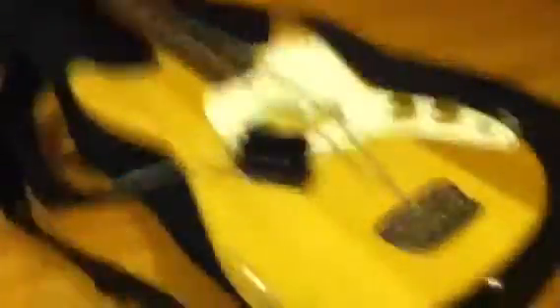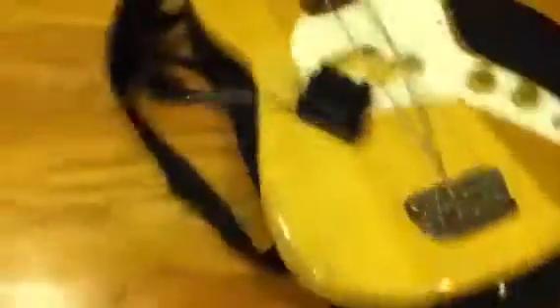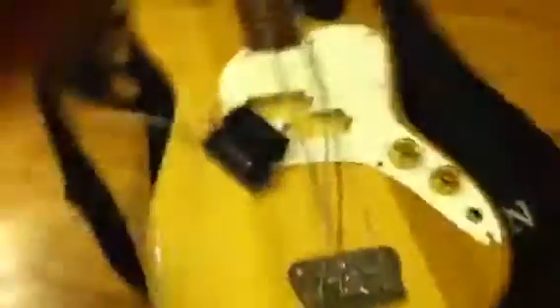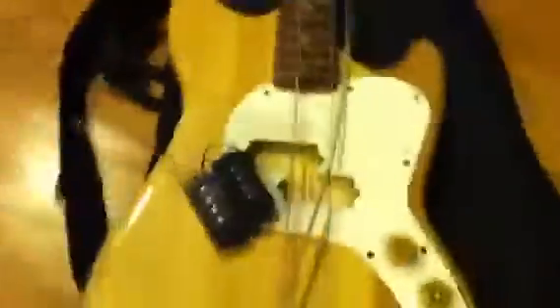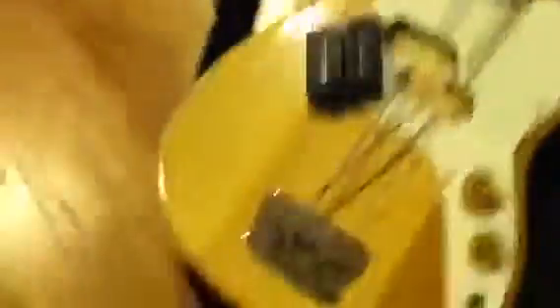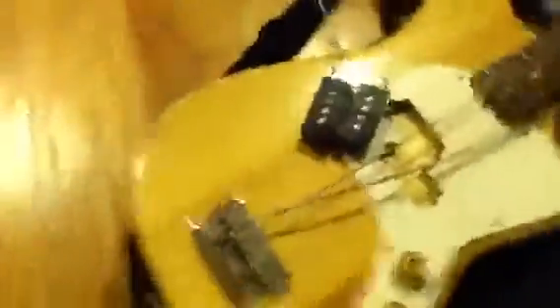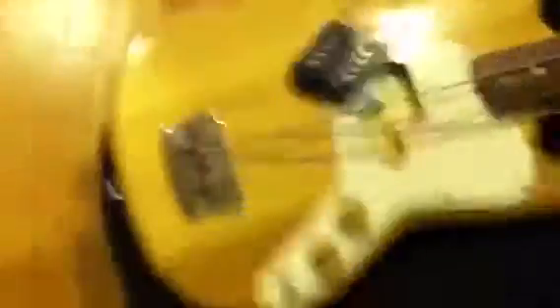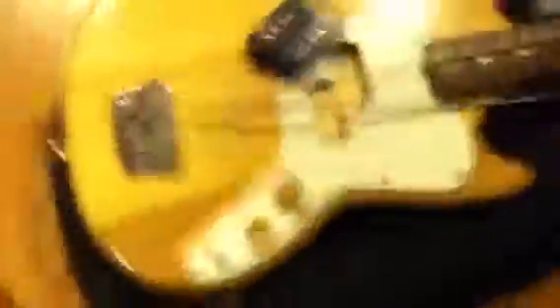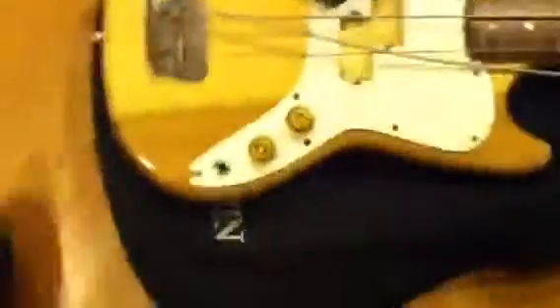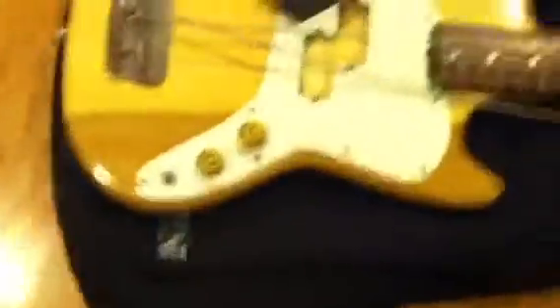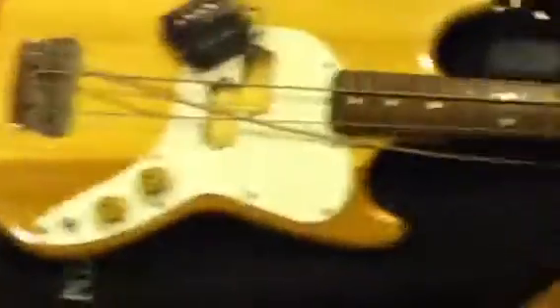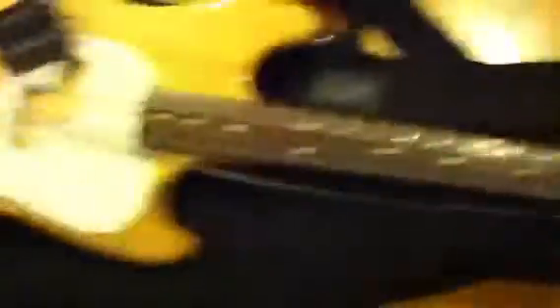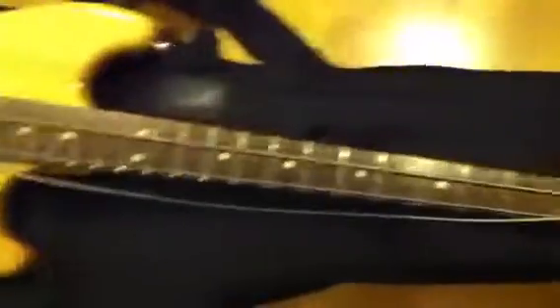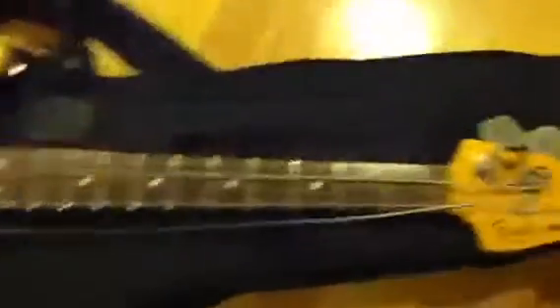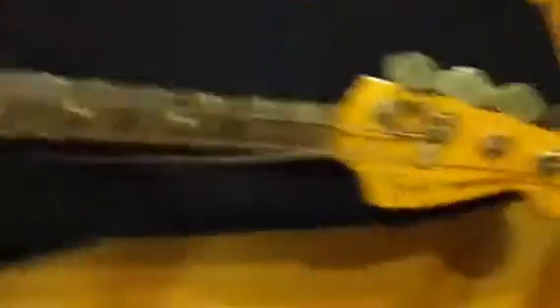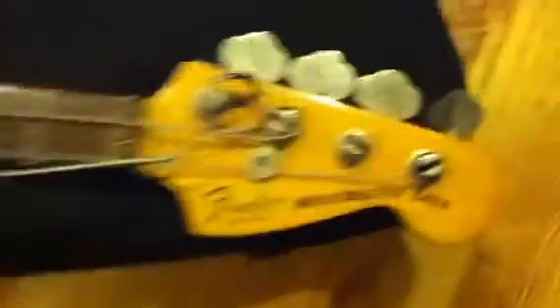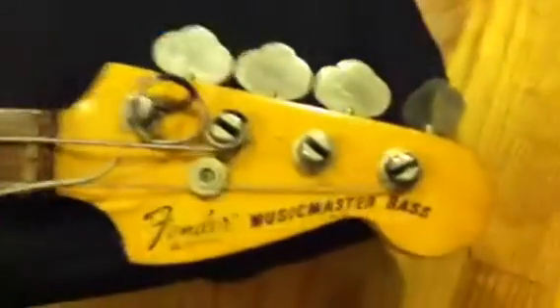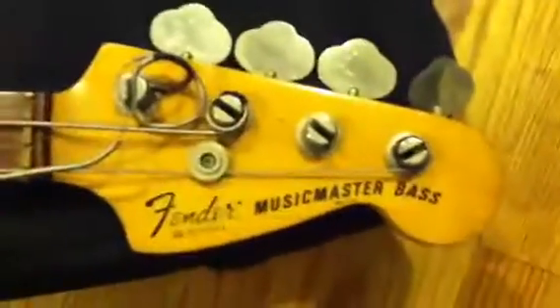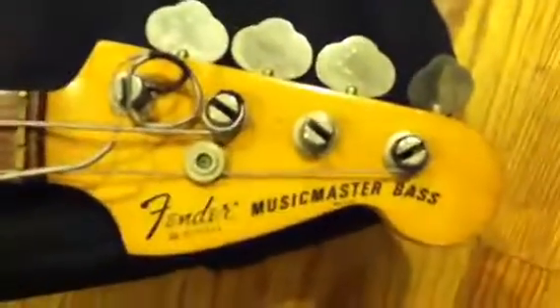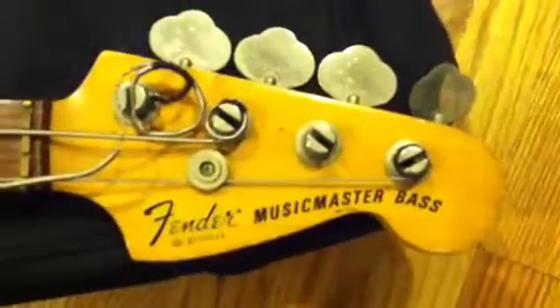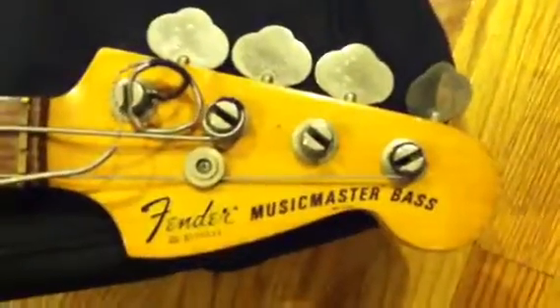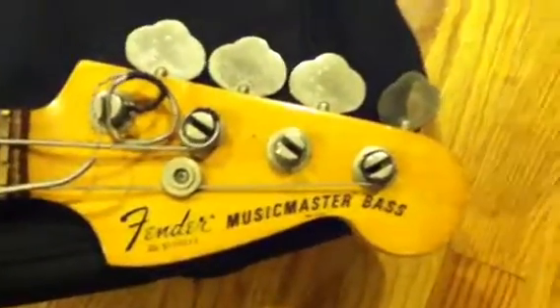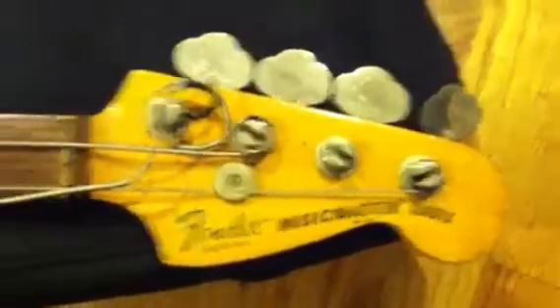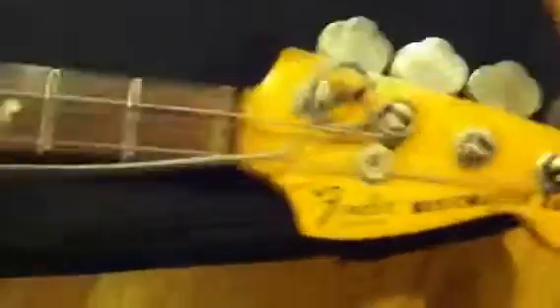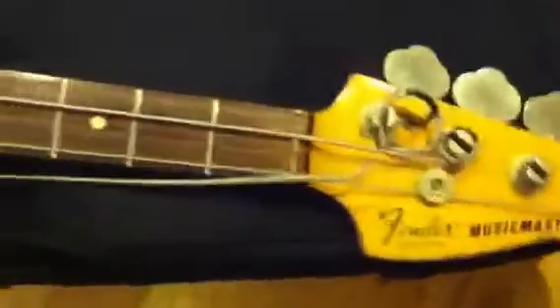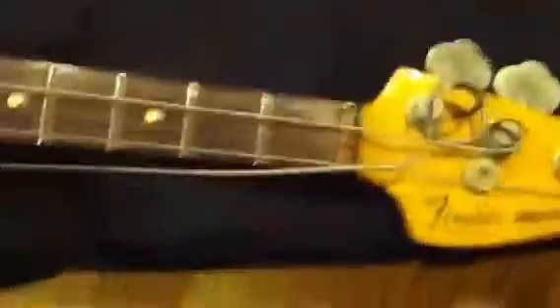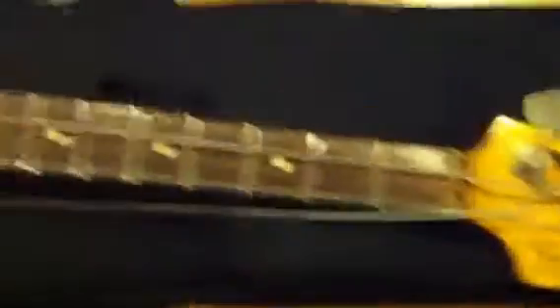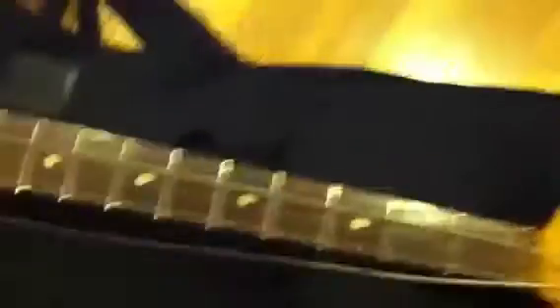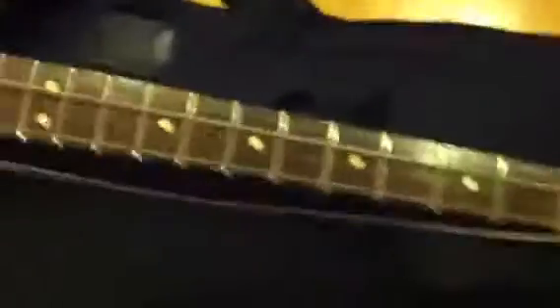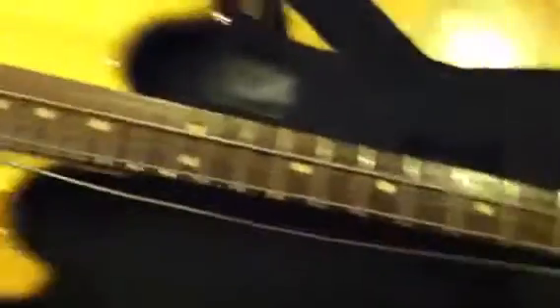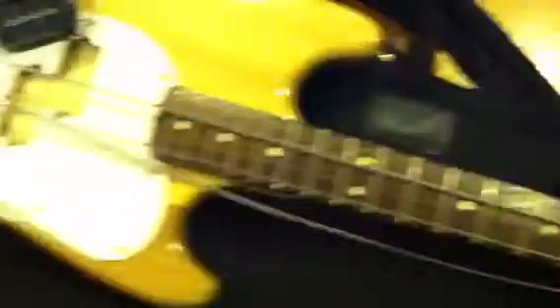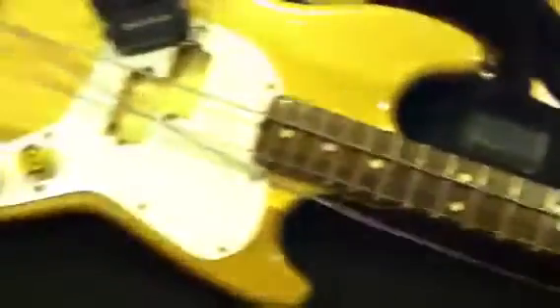Good evening. Up for auction is a 1978 — I believe — Fender Music Master Bass. There is a serial number; I'll write it down. A lovely instrument. I do not want to part with this thing.